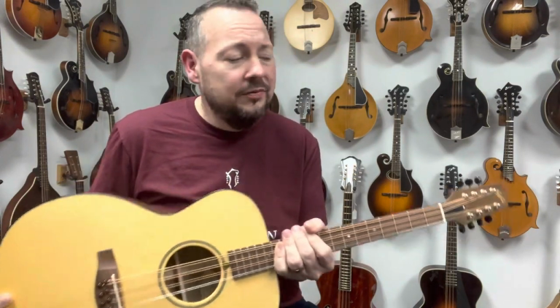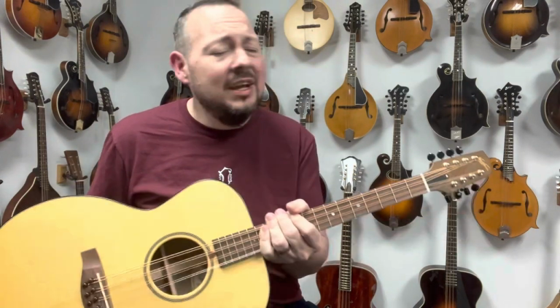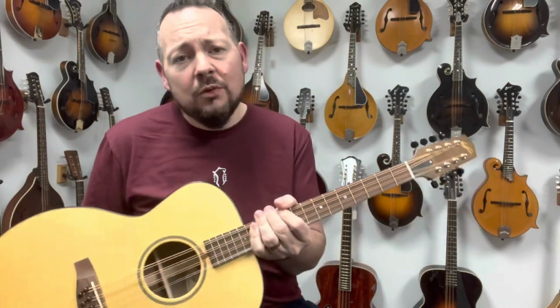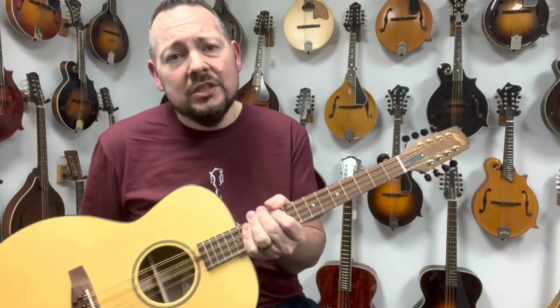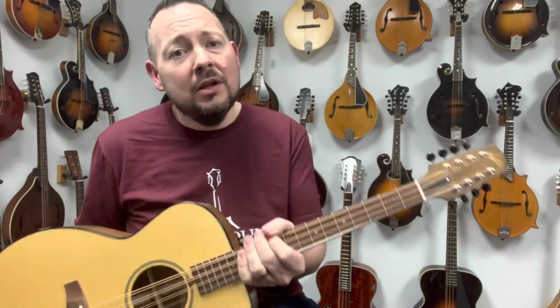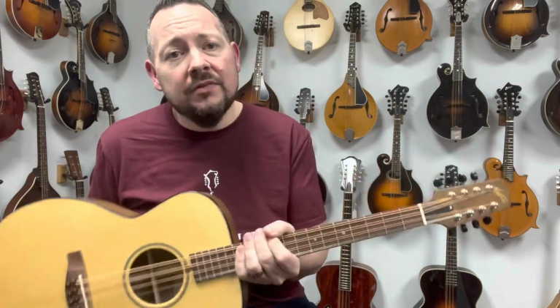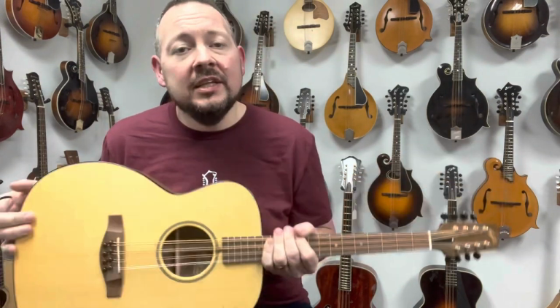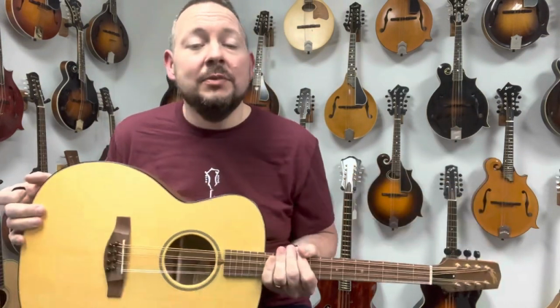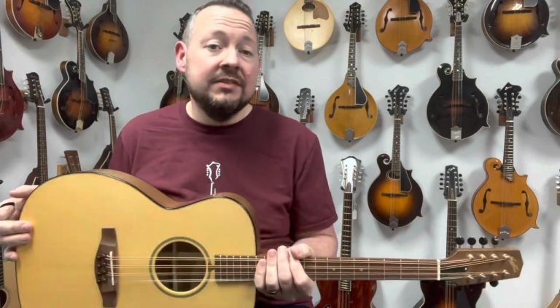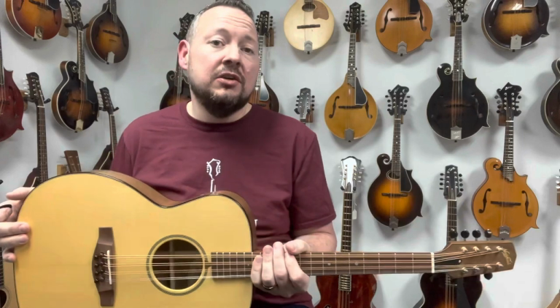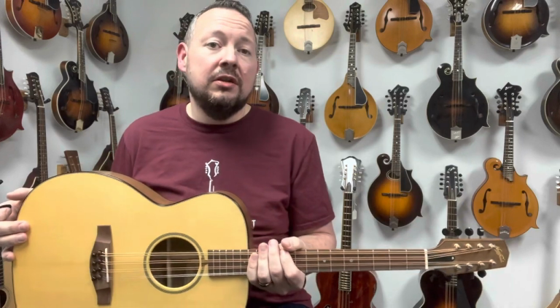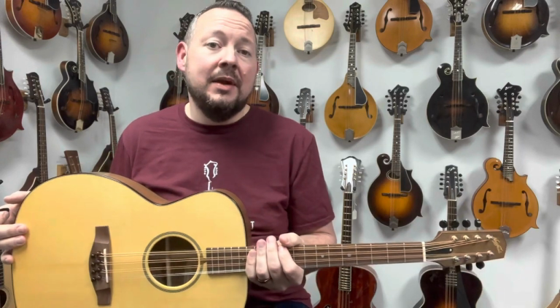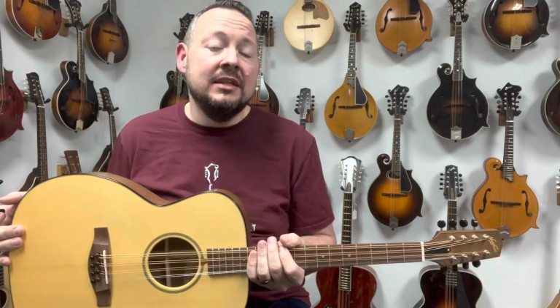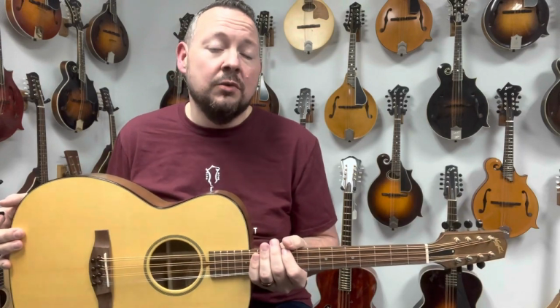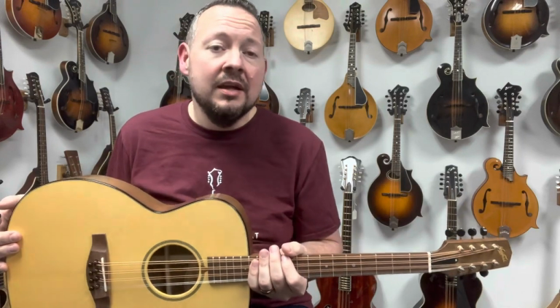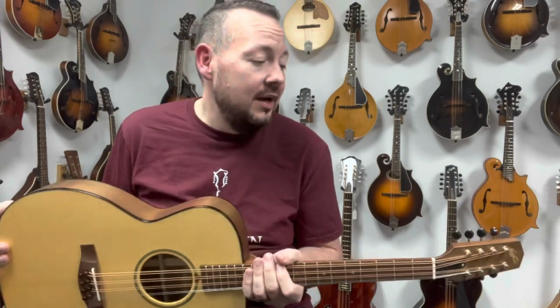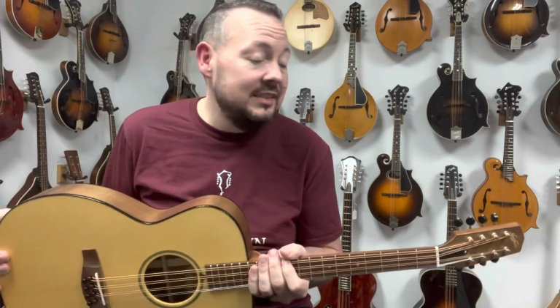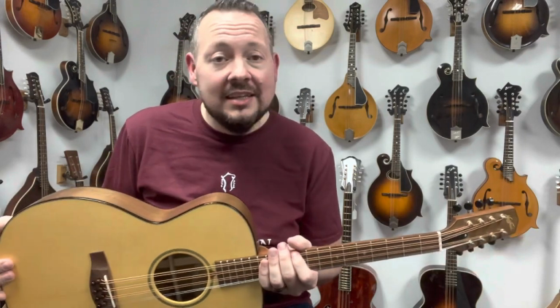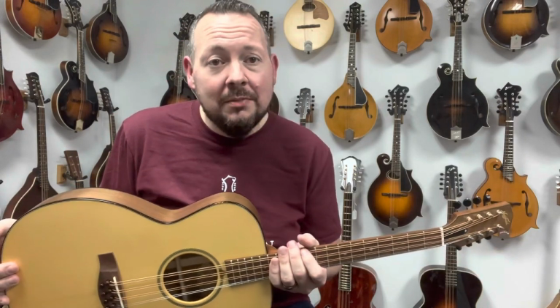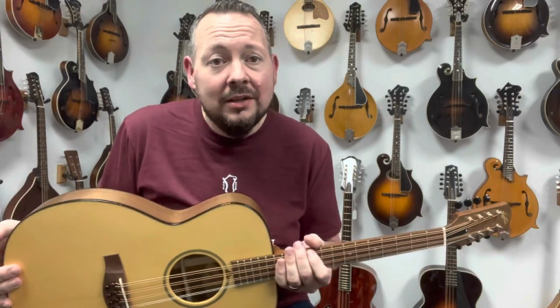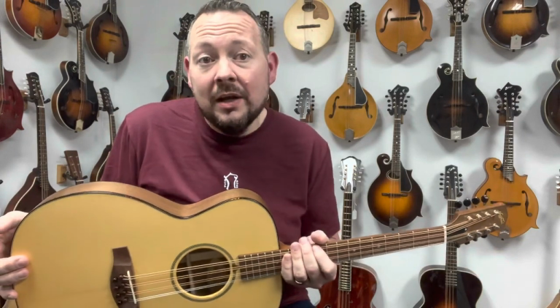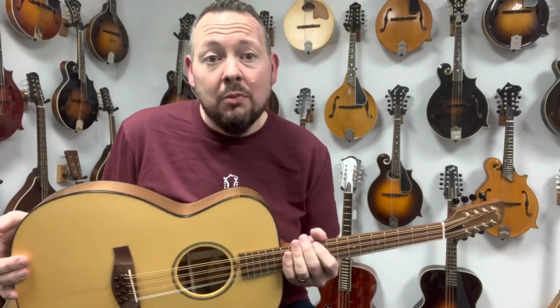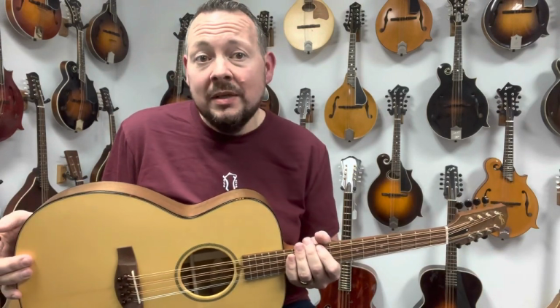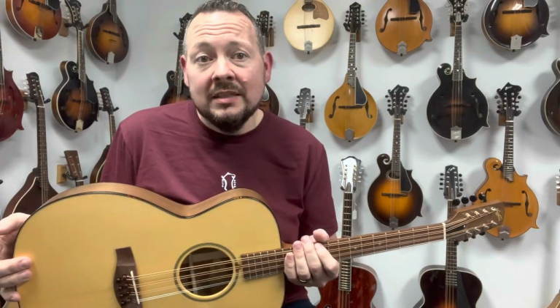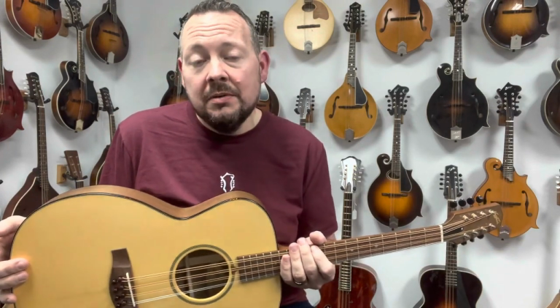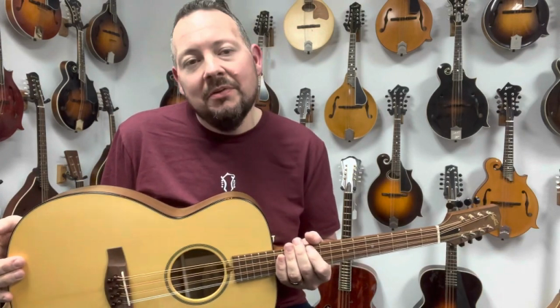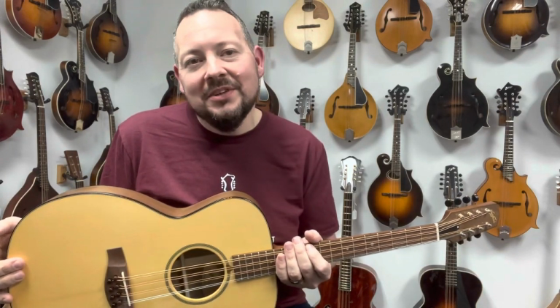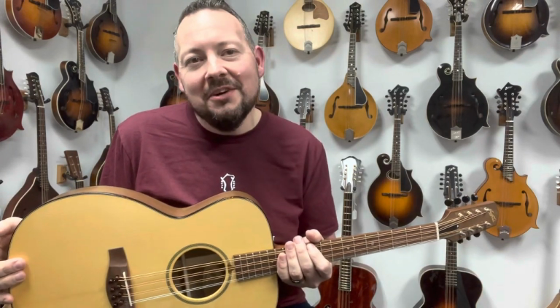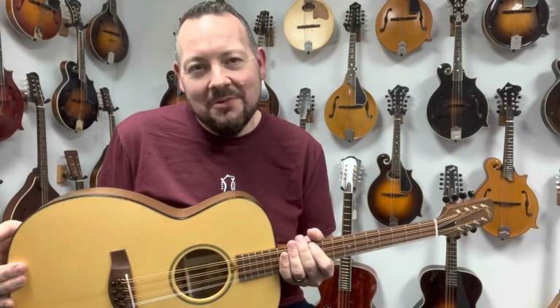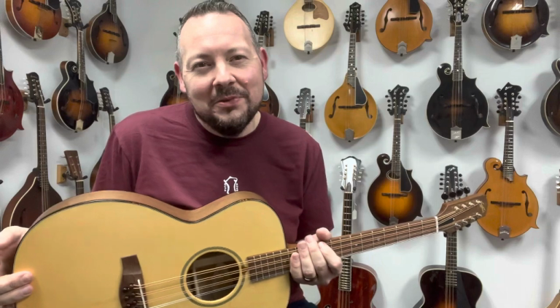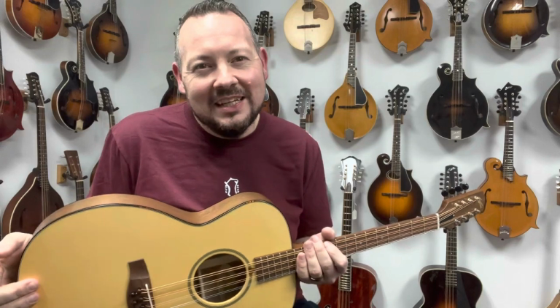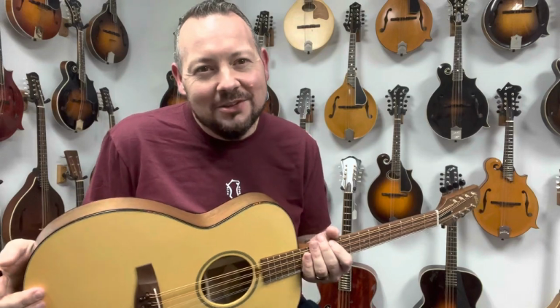So if you have any questions about Northfield instruments, give us a call here at the Mandolin Store. Send us an email, or make an appointment and stop in and play one for yourself. We'll see you soon.